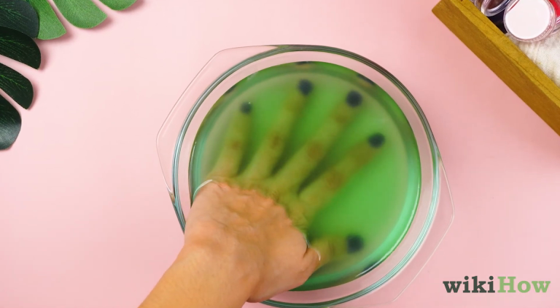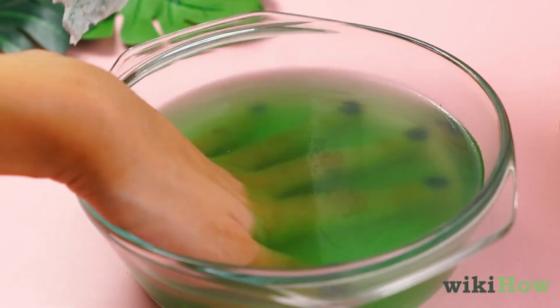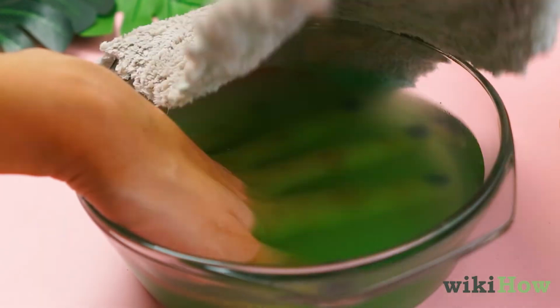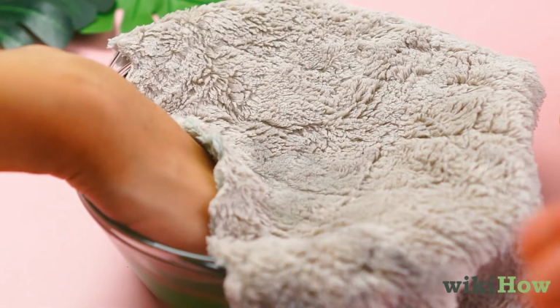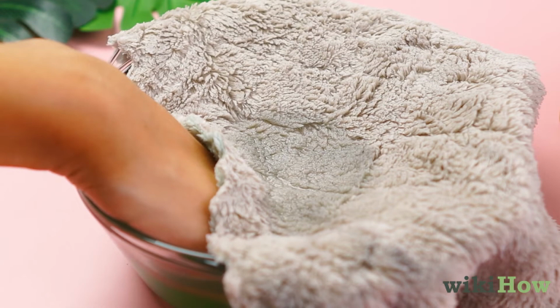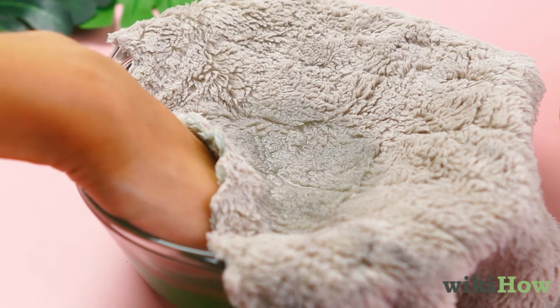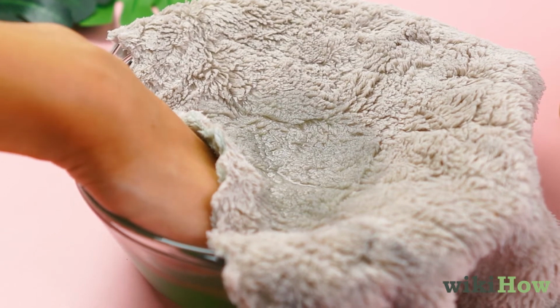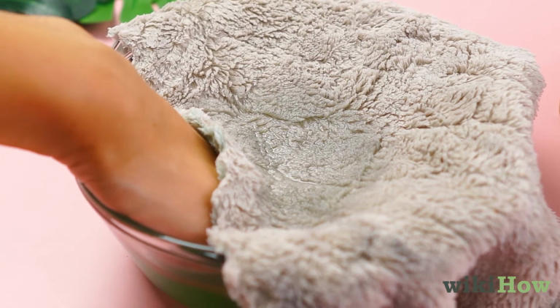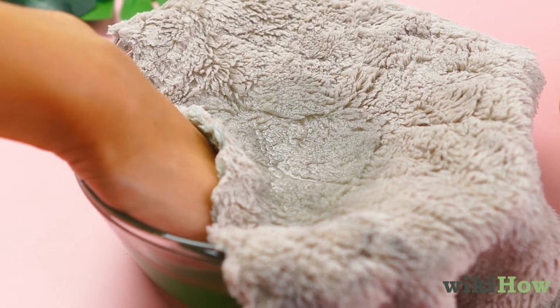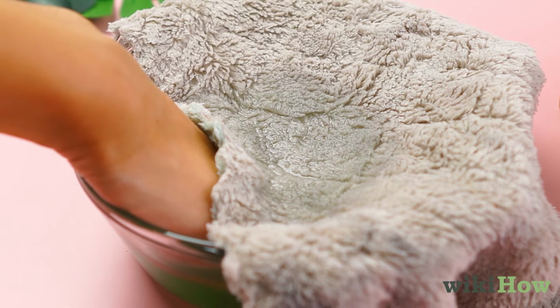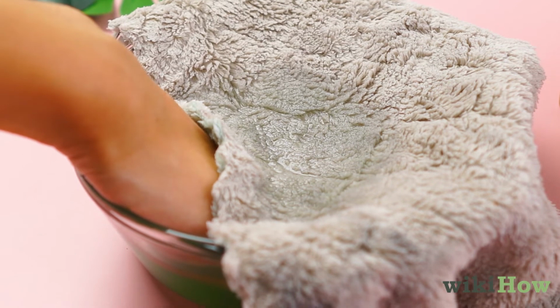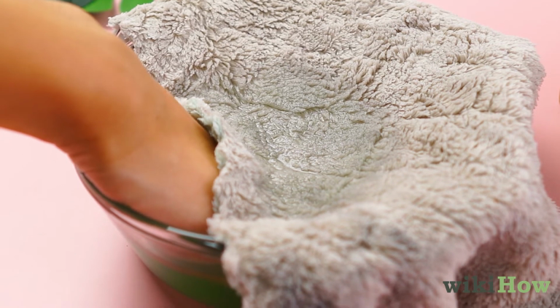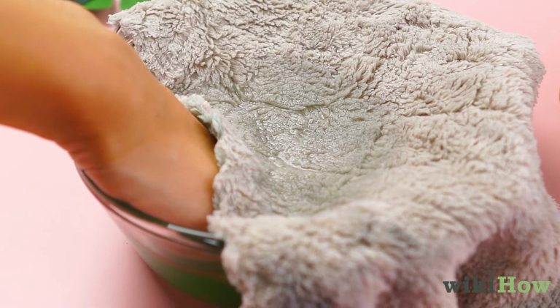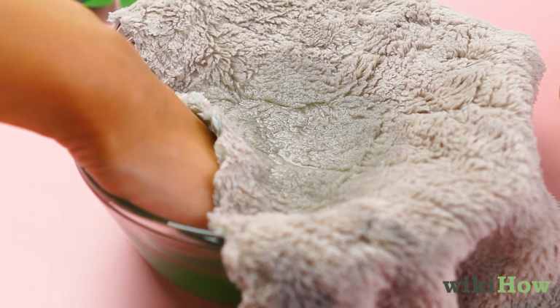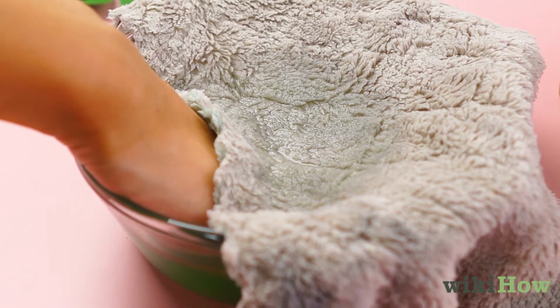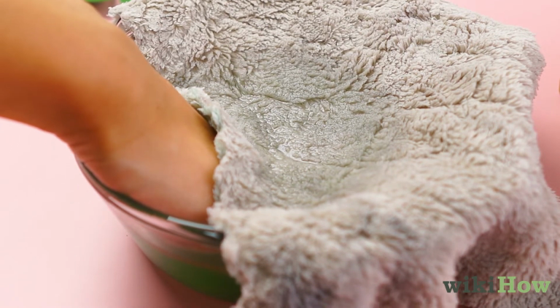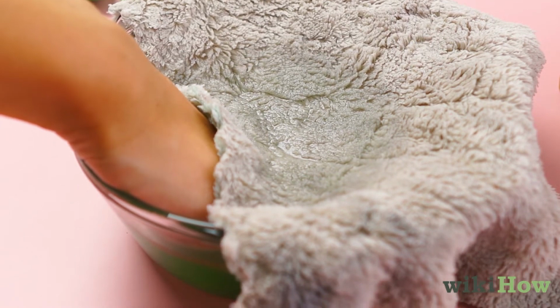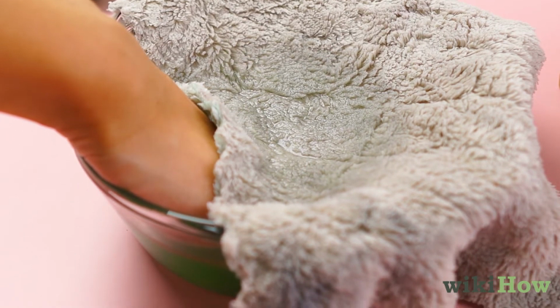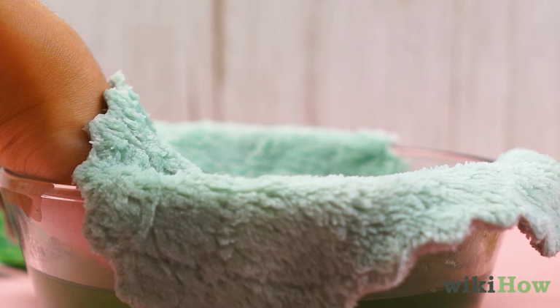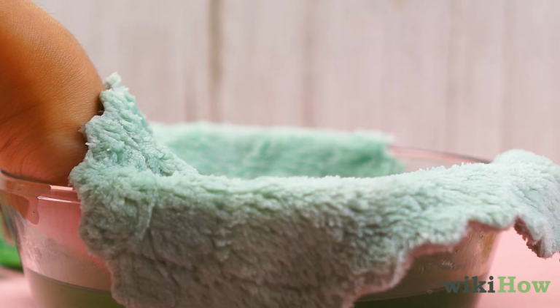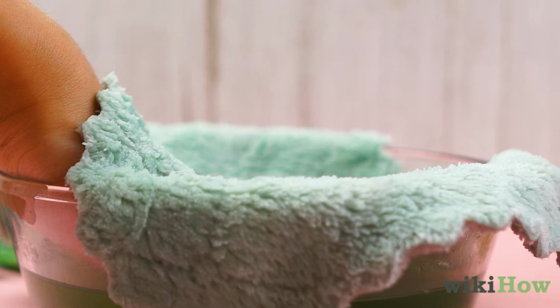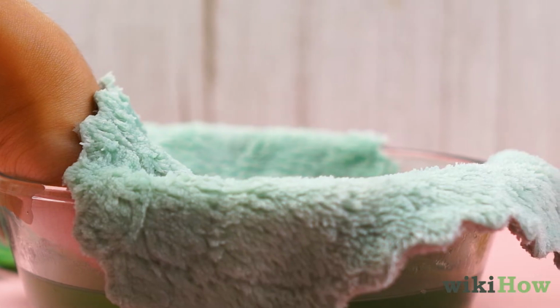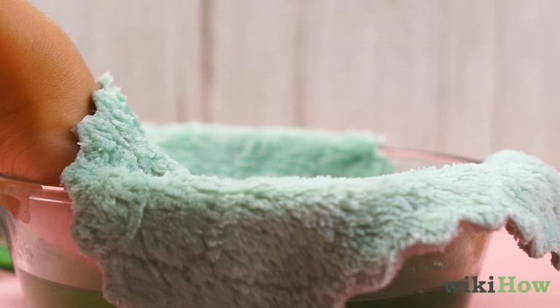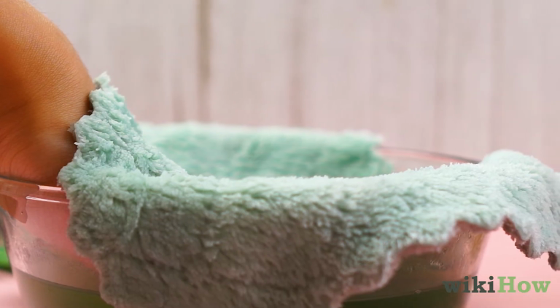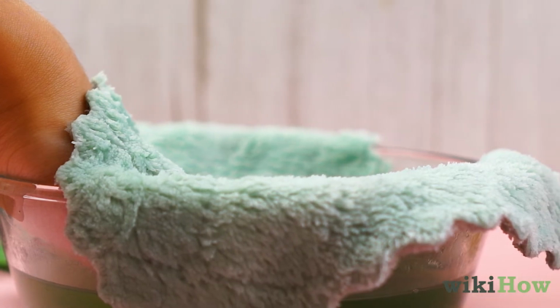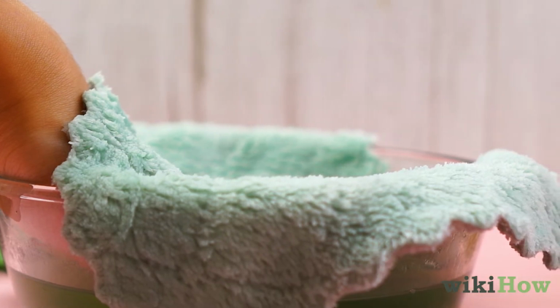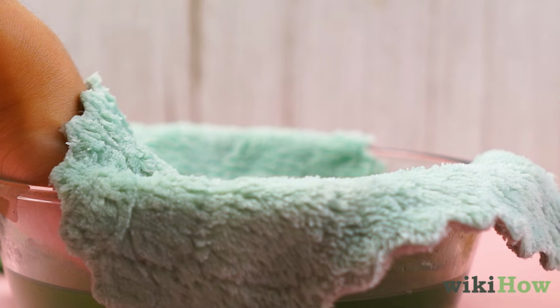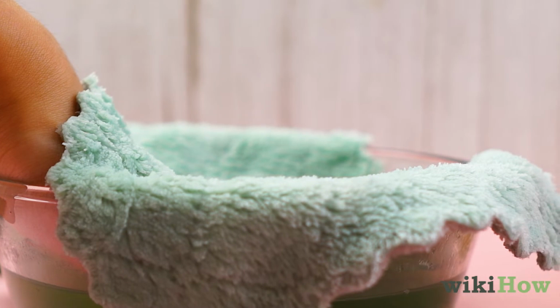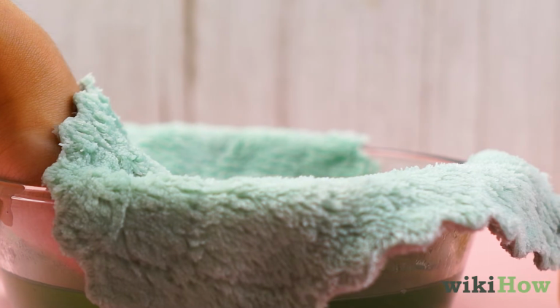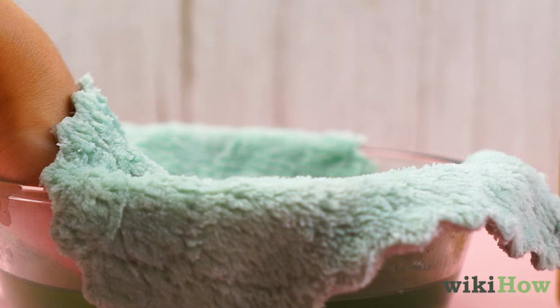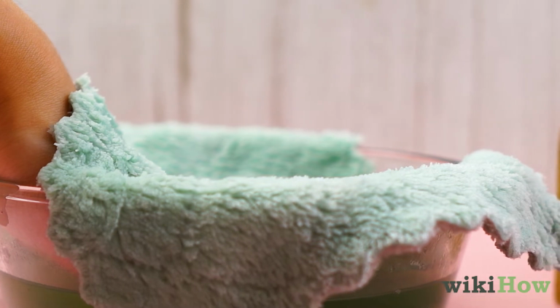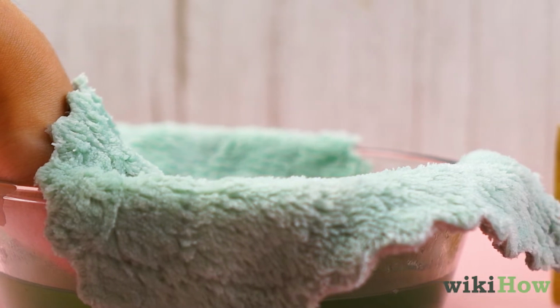Drape a damp, hot towel over the bowl to speed up the process. The steam trapped by the towel will help the powder nails come off faster.